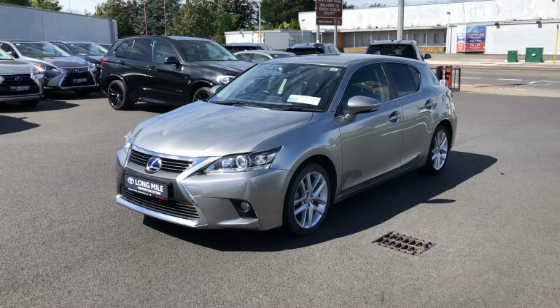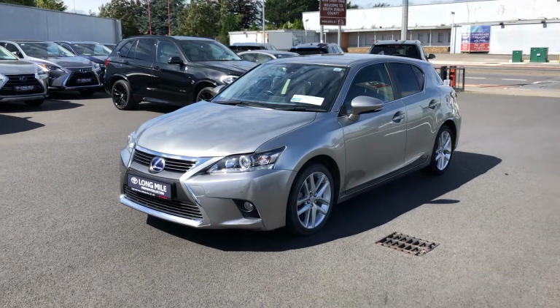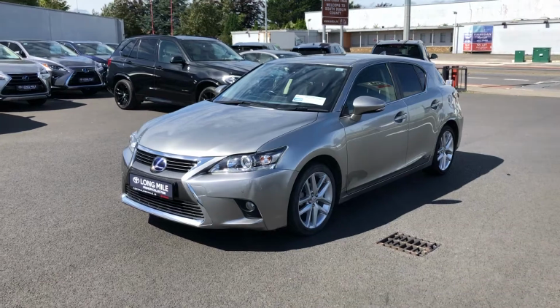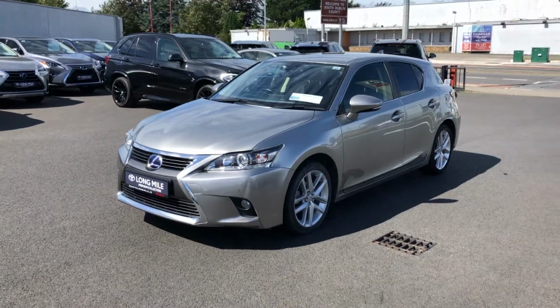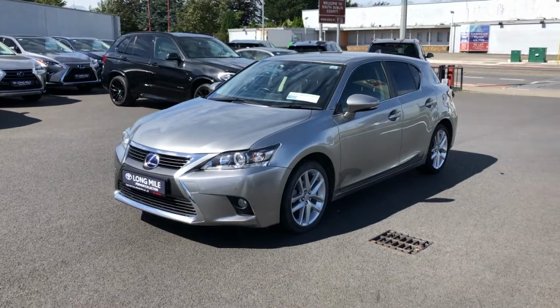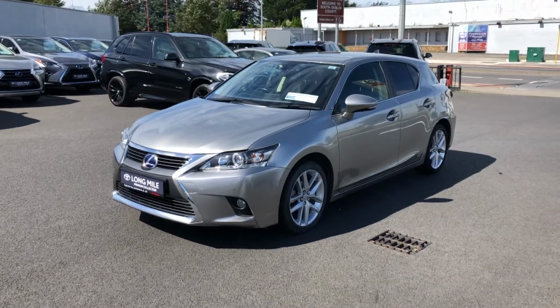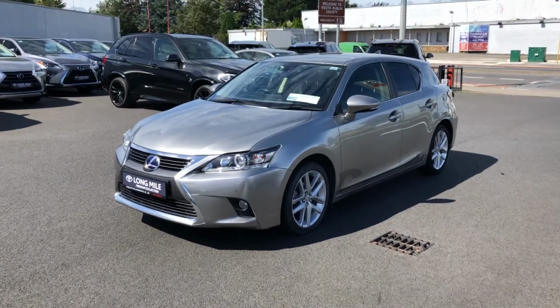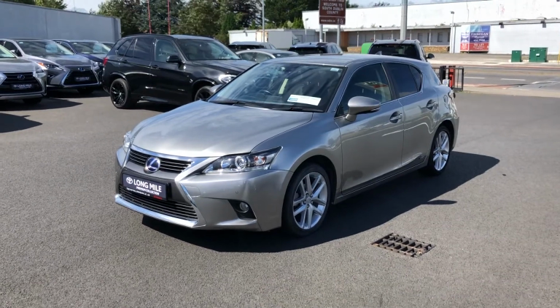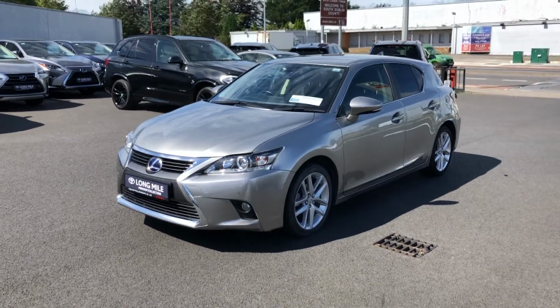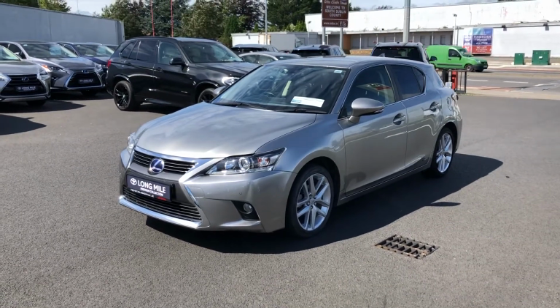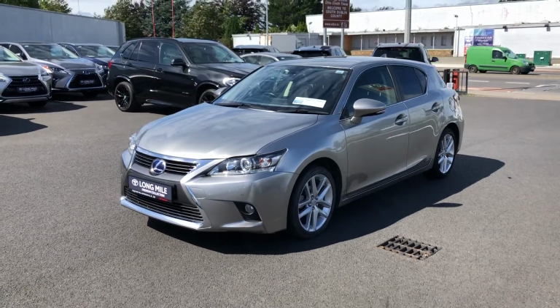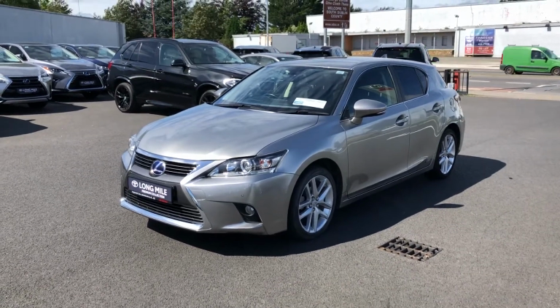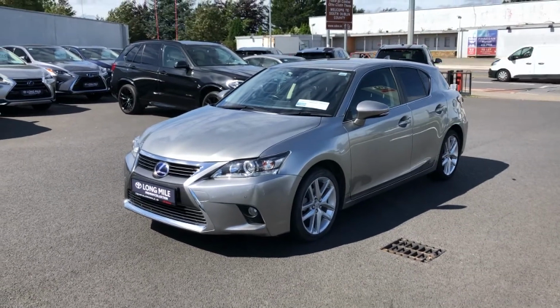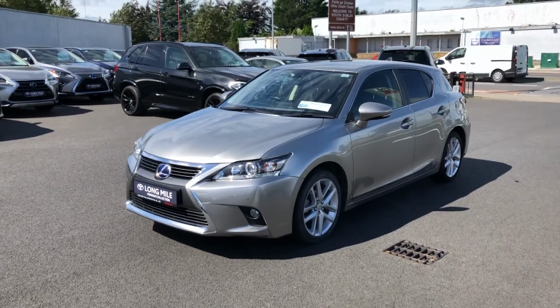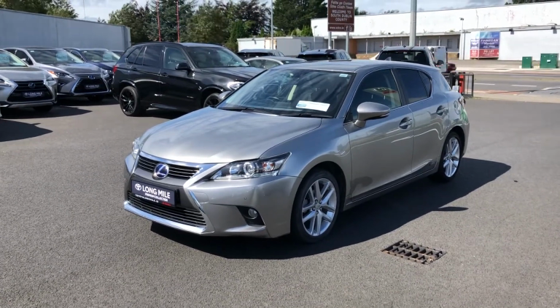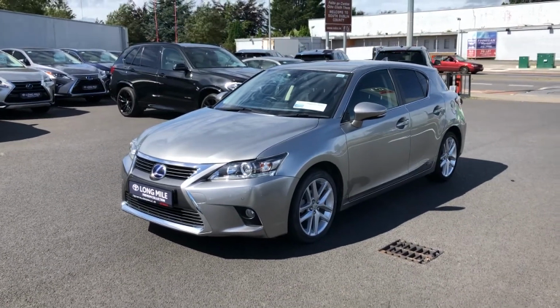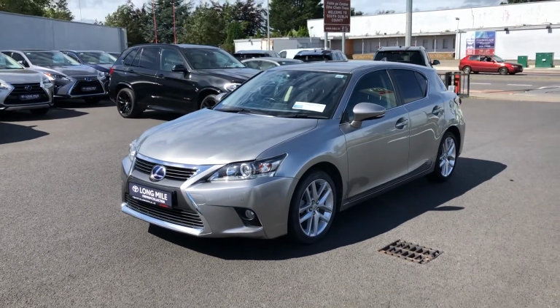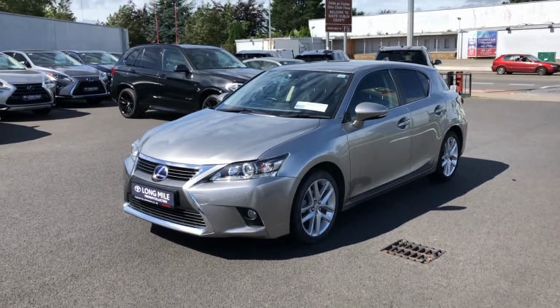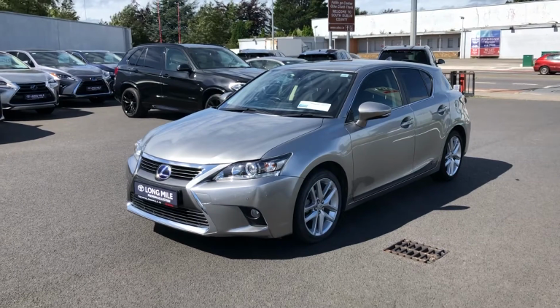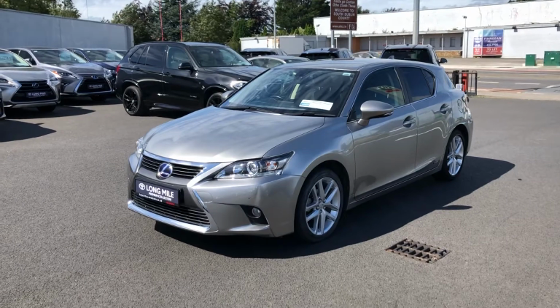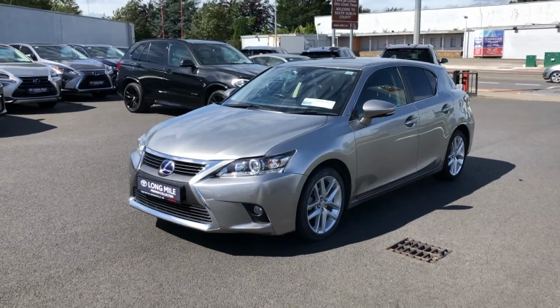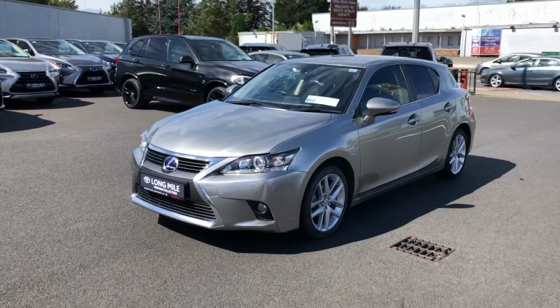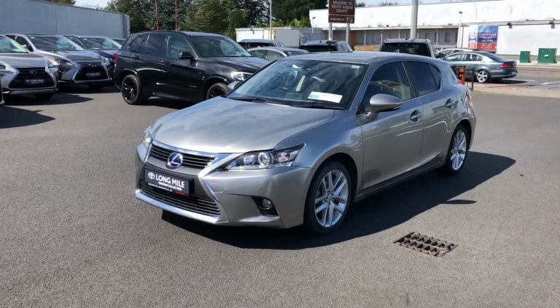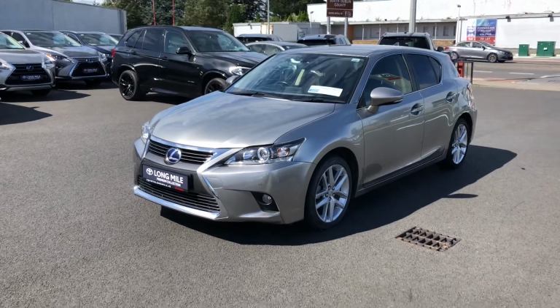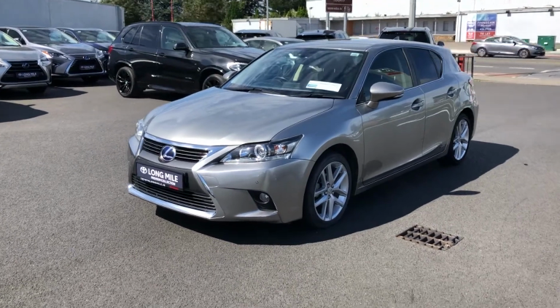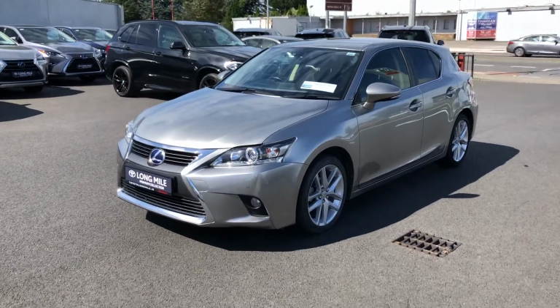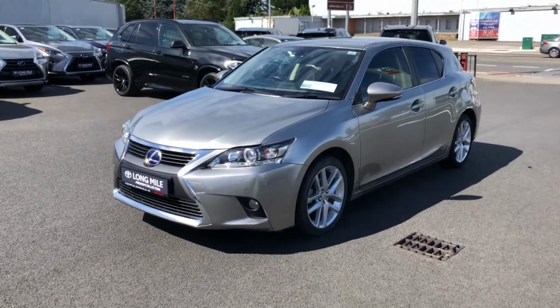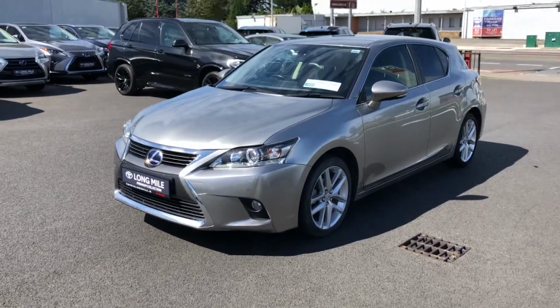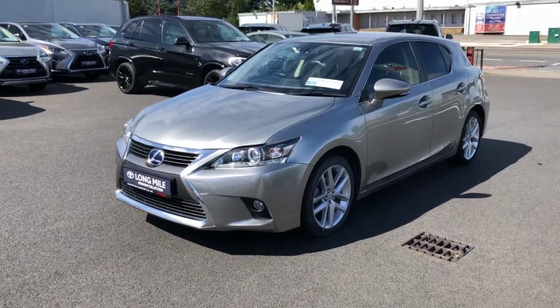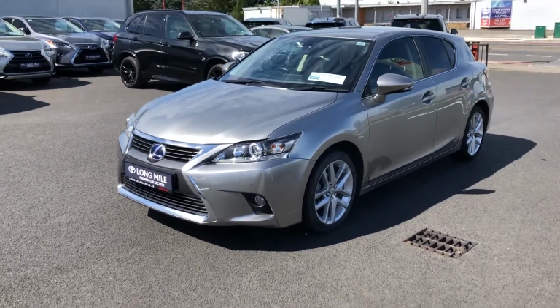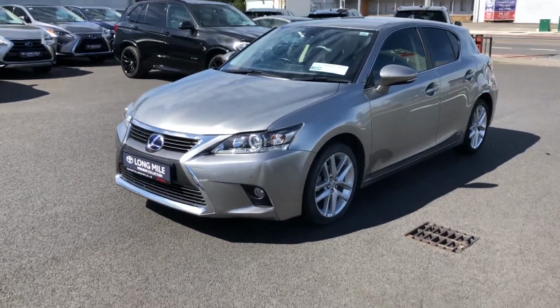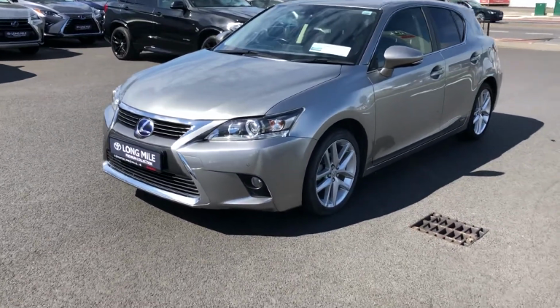Hi folks, I'm out at the Toyota Longmire Road. Here we have a lovely 2017 Lexus CT200 Hybrid finished off in the Sonic Titanium paint. It's a really nice car.